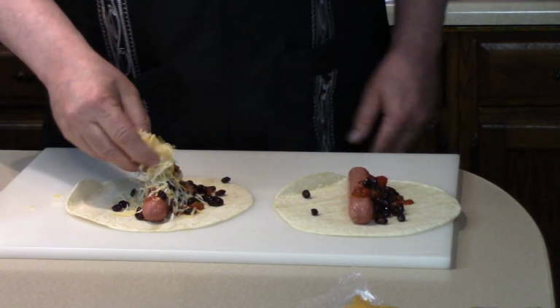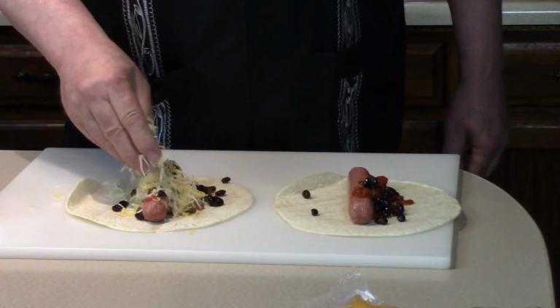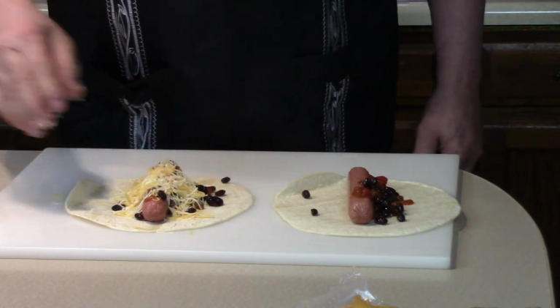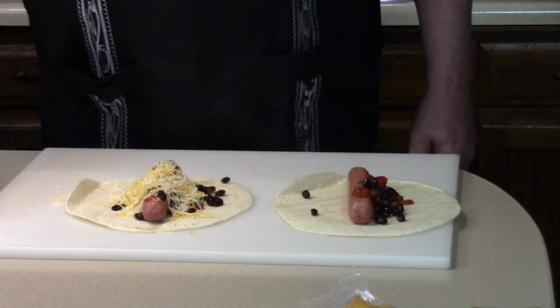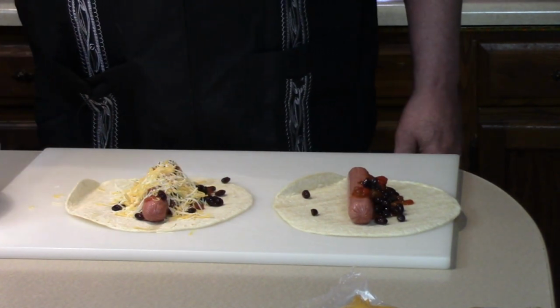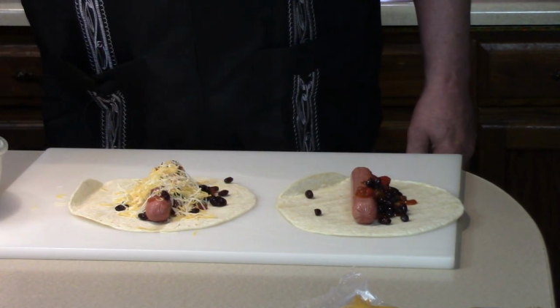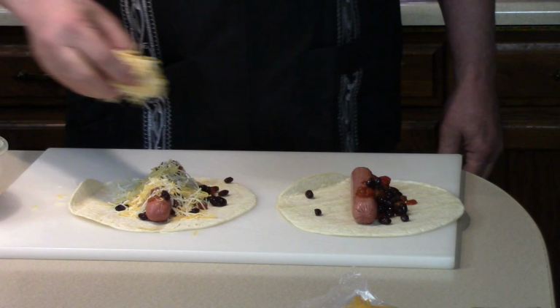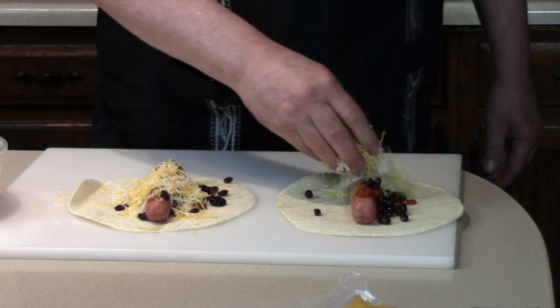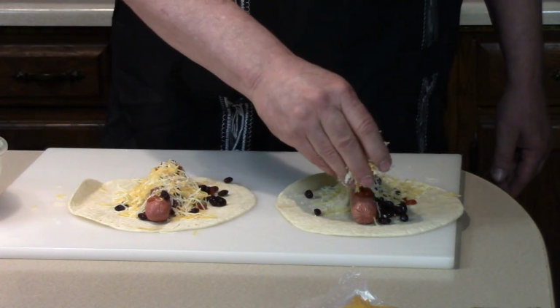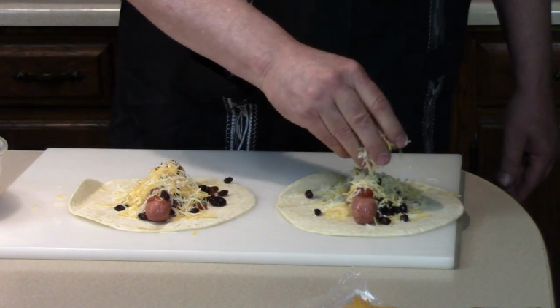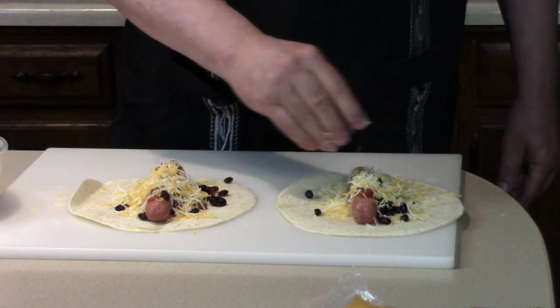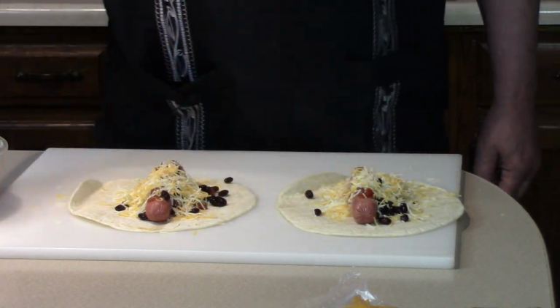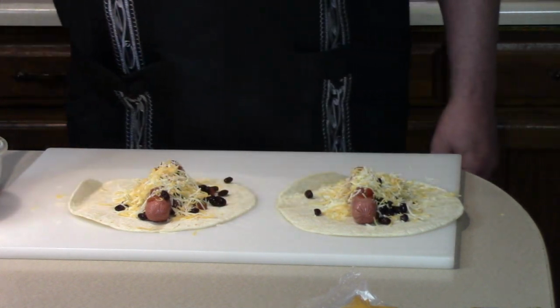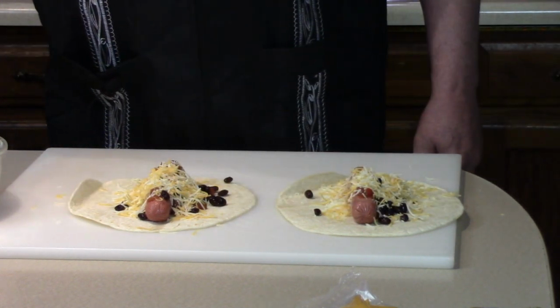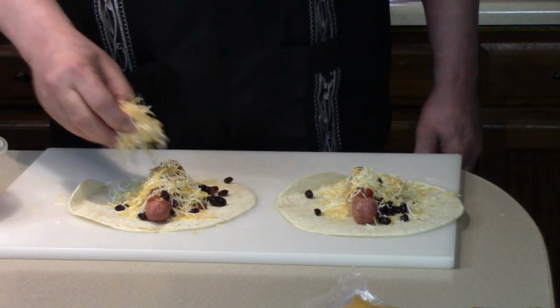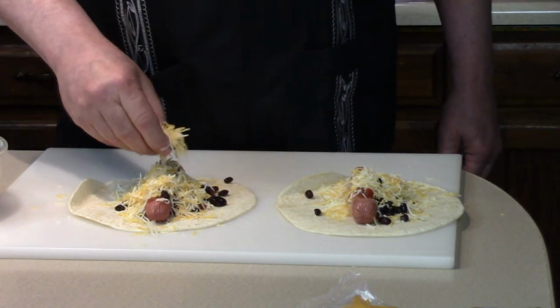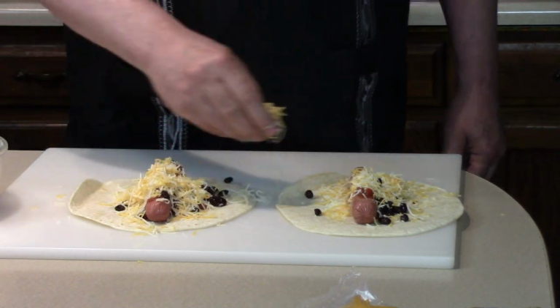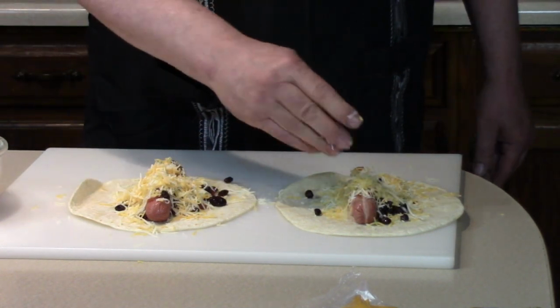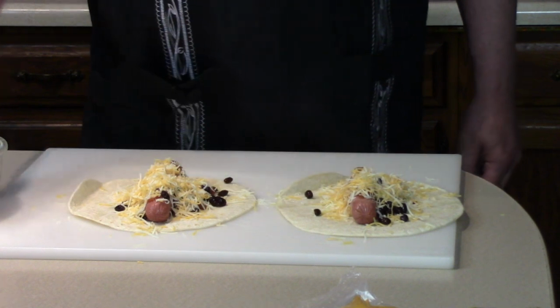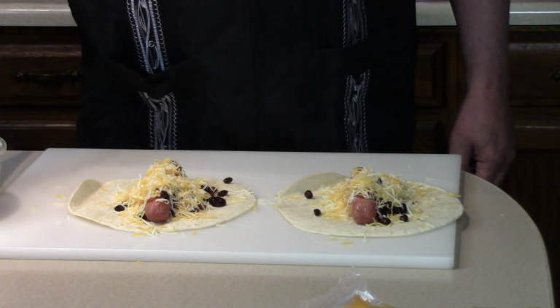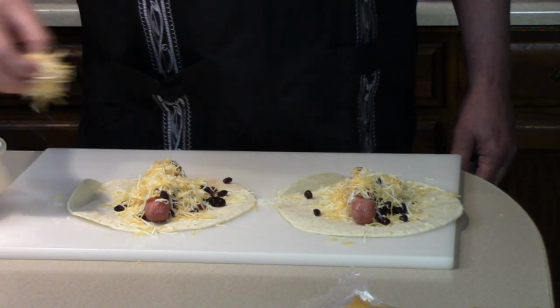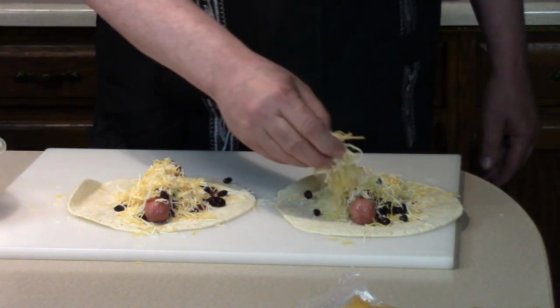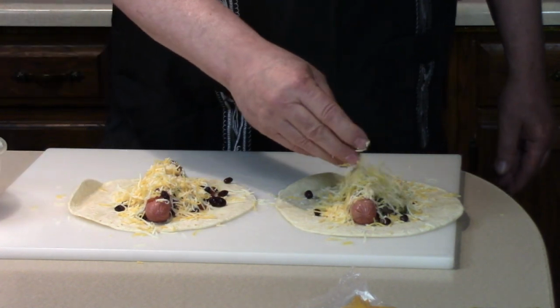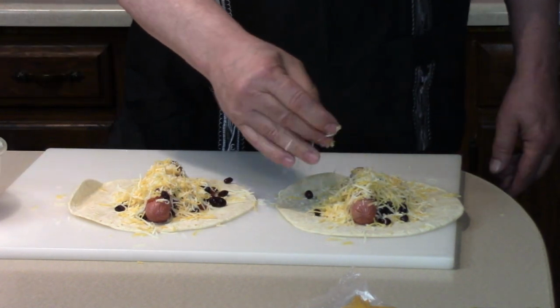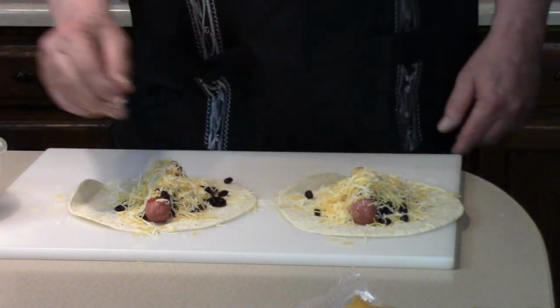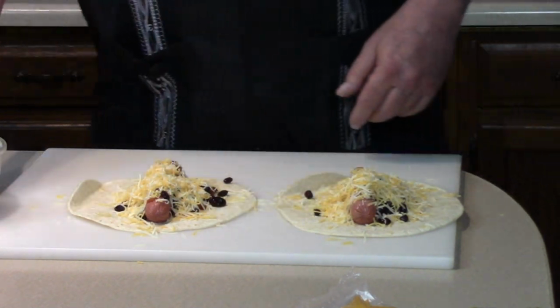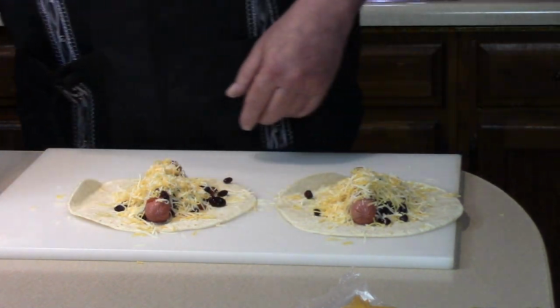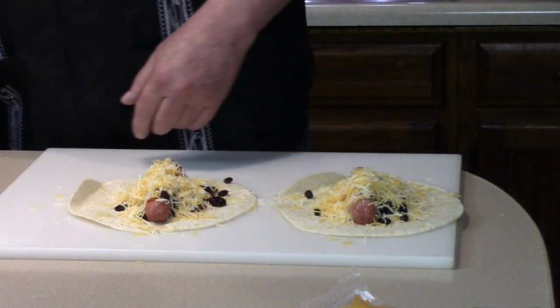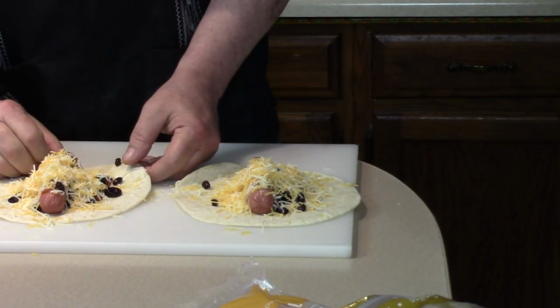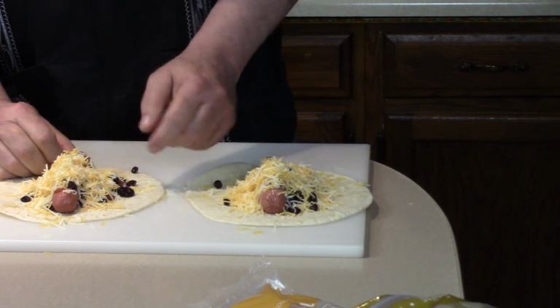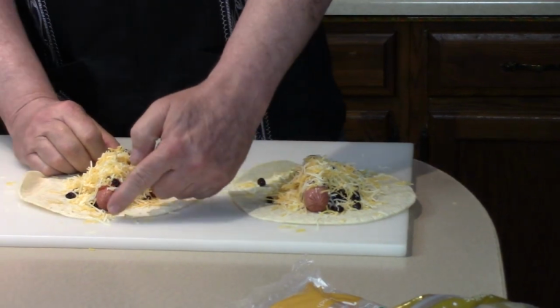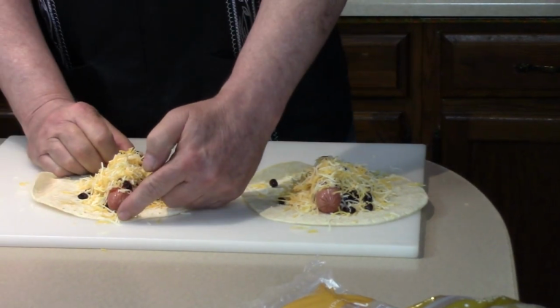A blend of Mexican cheese — free cheese blend. Extra cheese is okay. Now we're going to roll these up. I'm going to move the hot dog up to the end here.